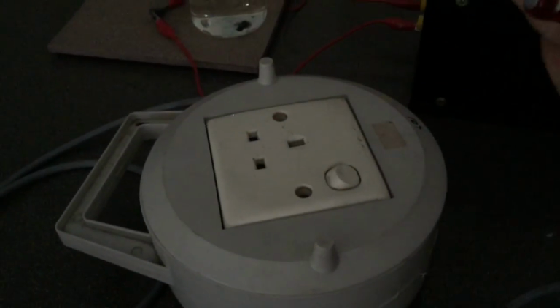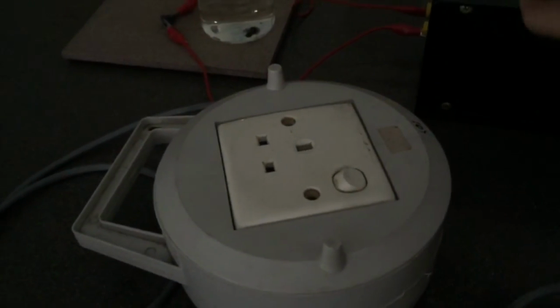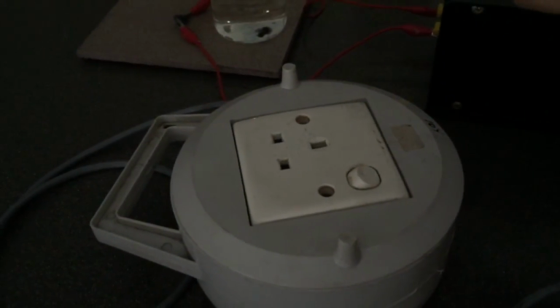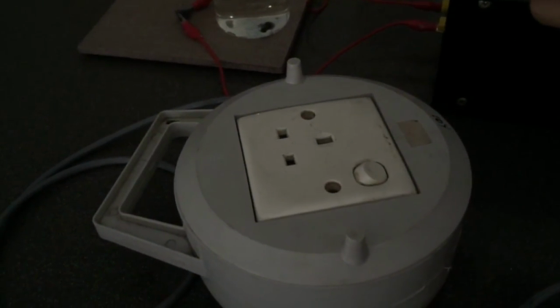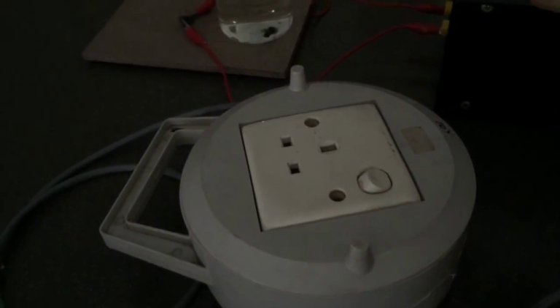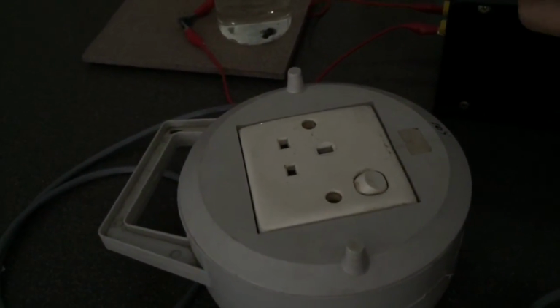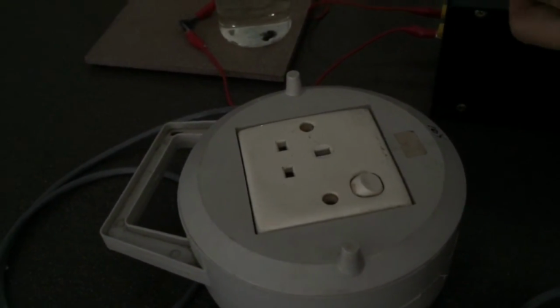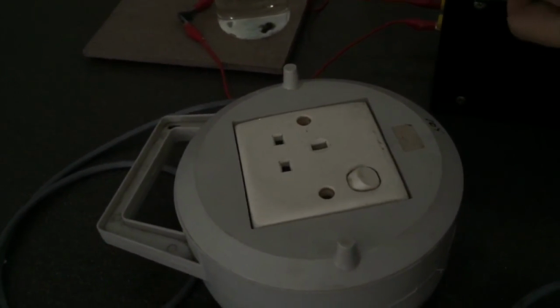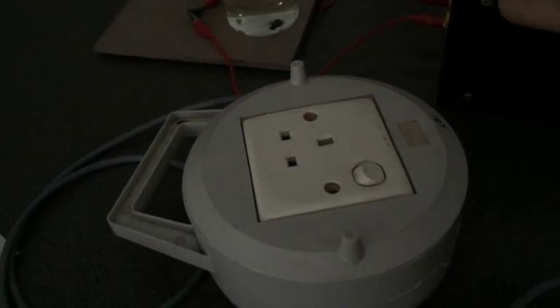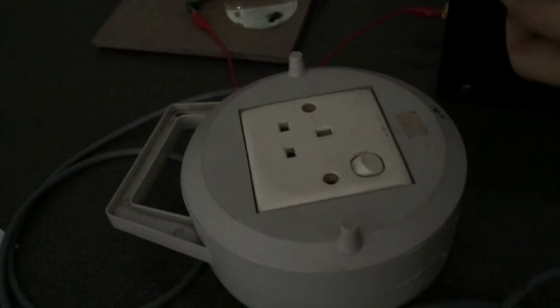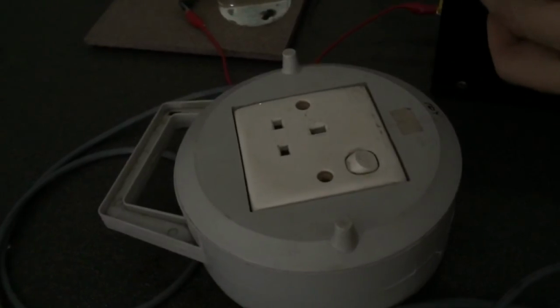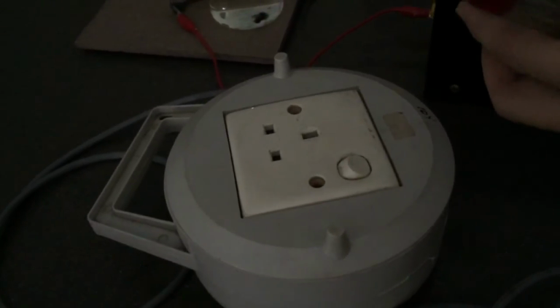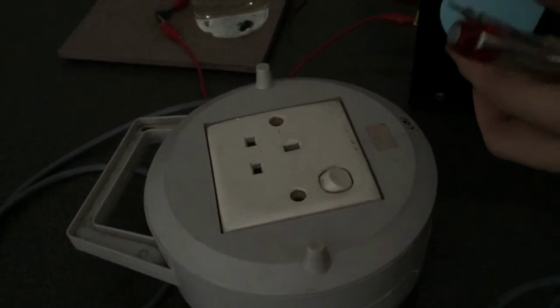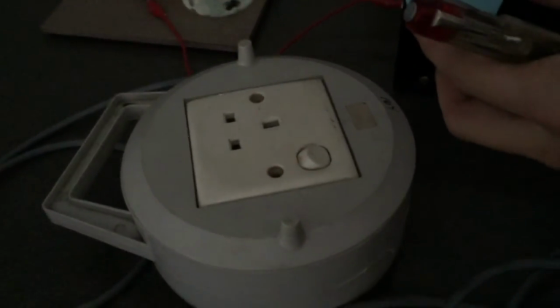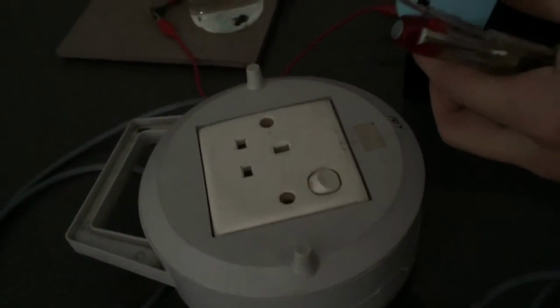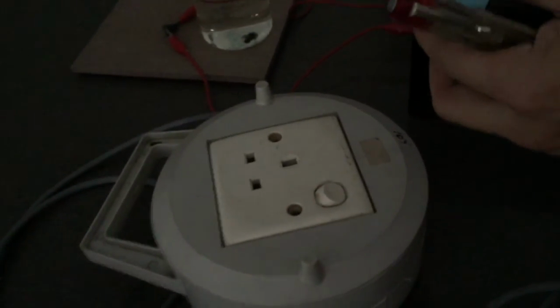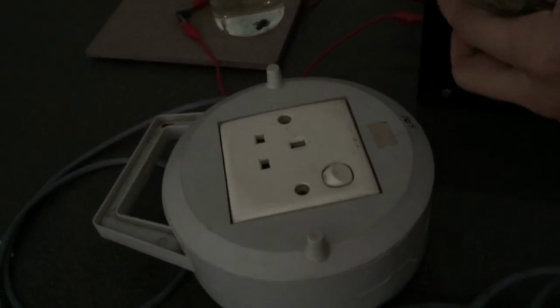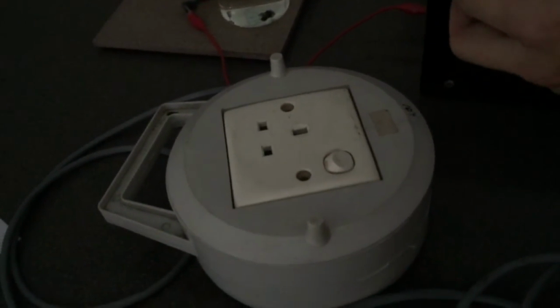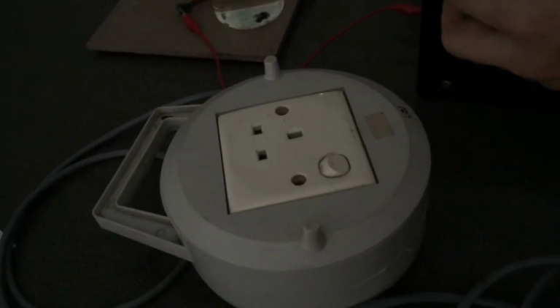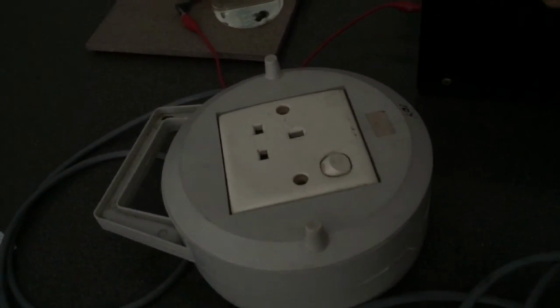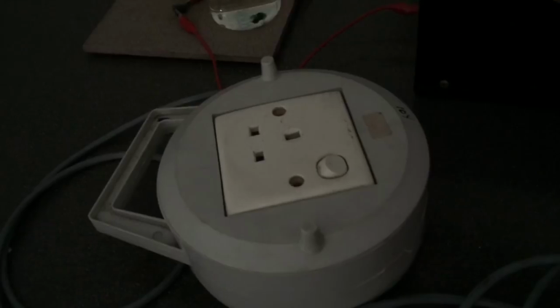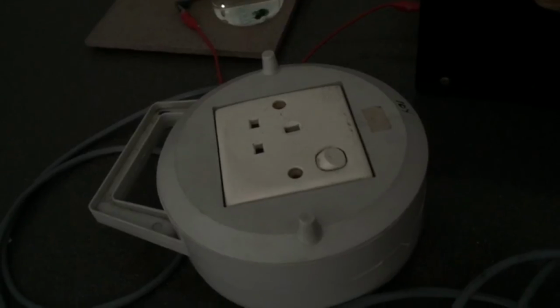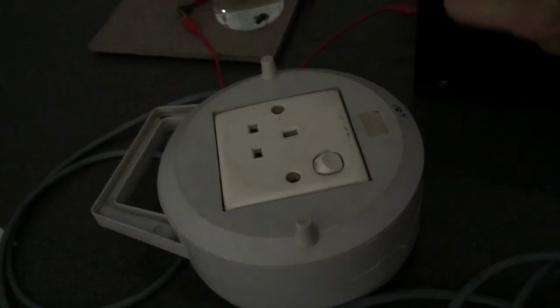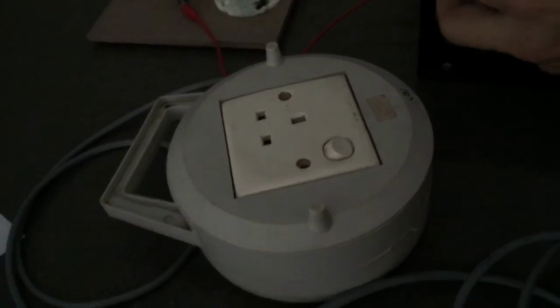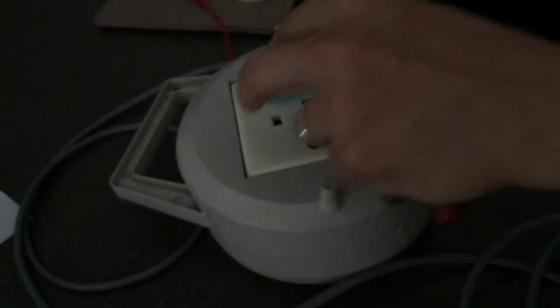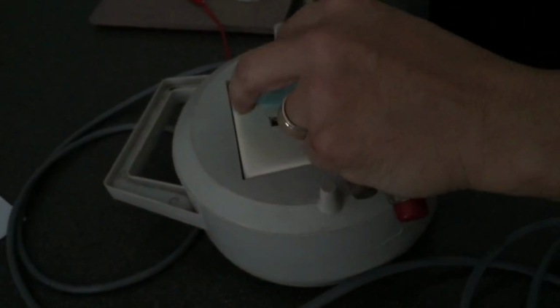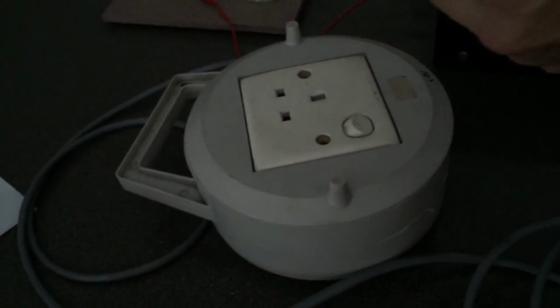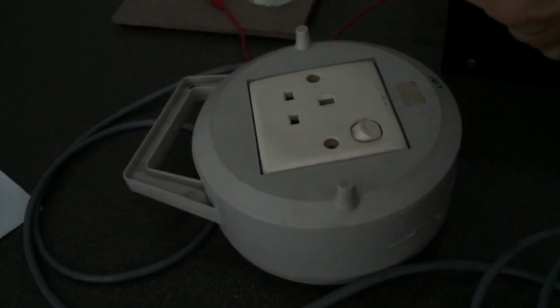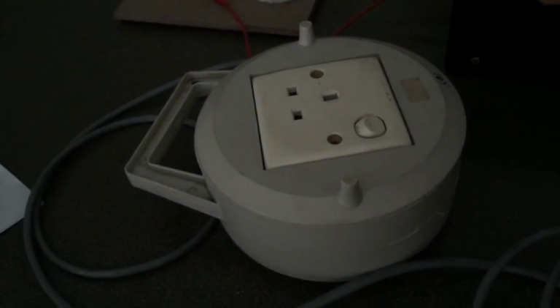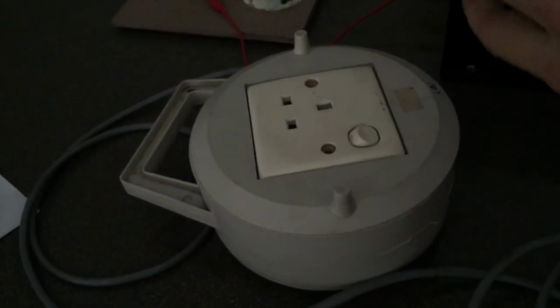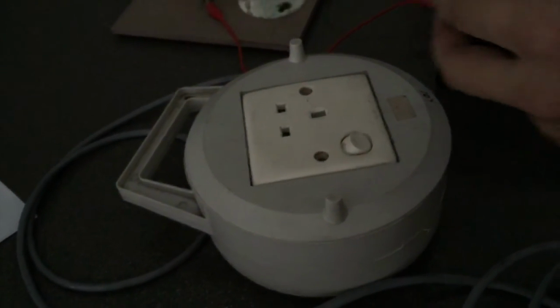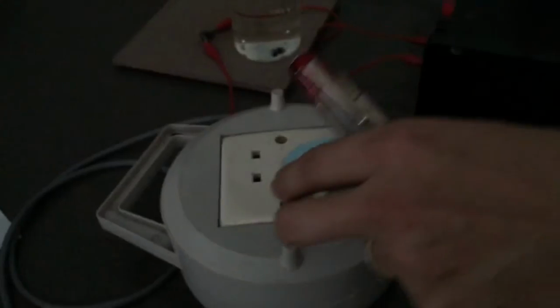Remember, current is dangerous, so we need this test pen to tell us whether current is flowing or not. If the current is too big, you're going to get an electric shock and you're going to die. And next lesson, we're going to tell you how badly you're going to die.